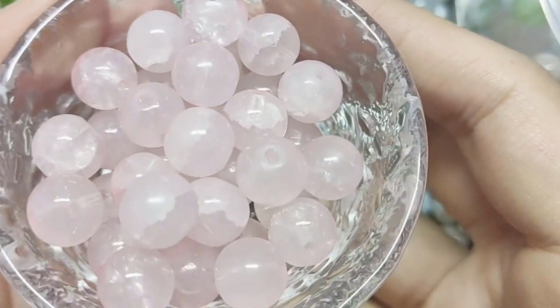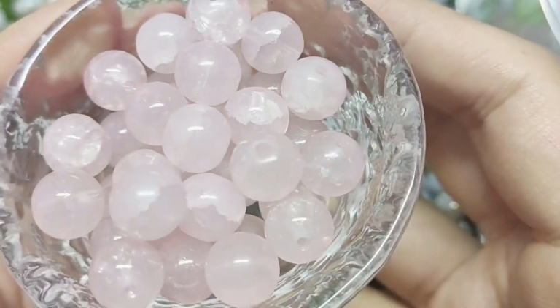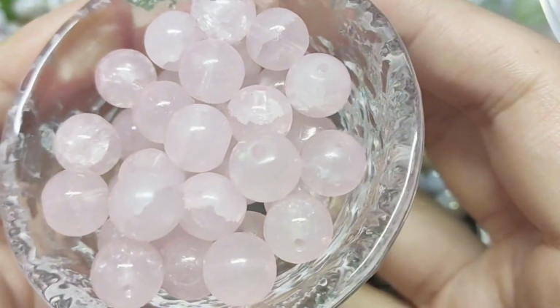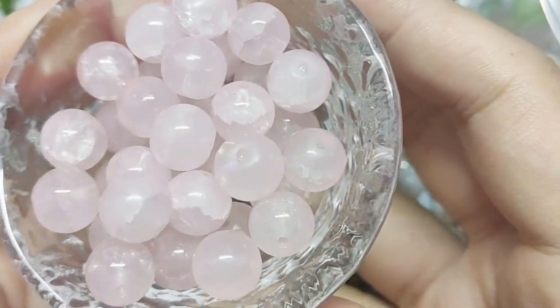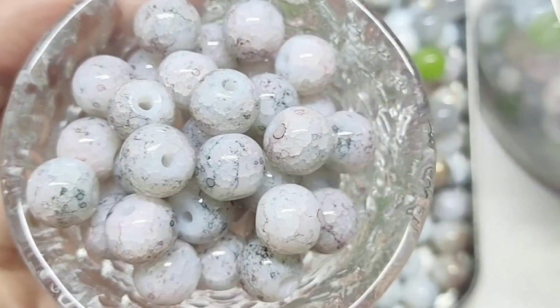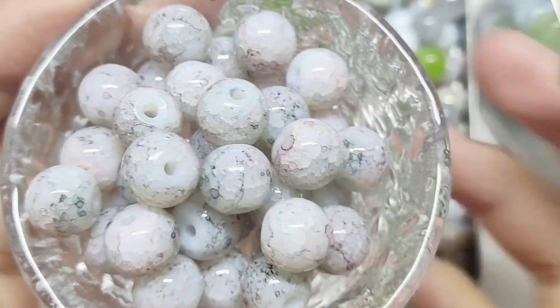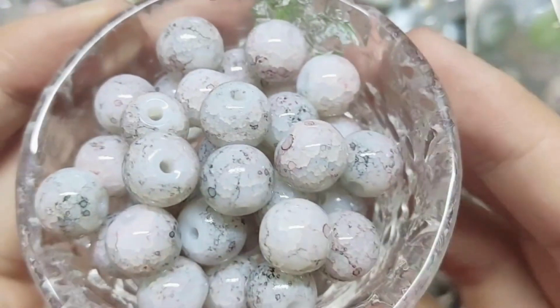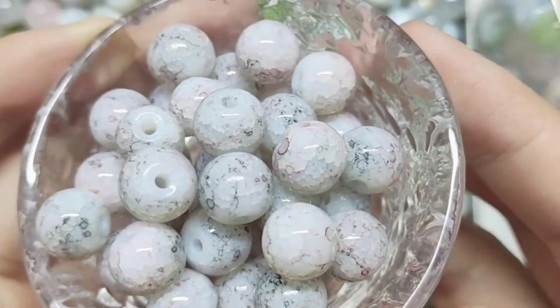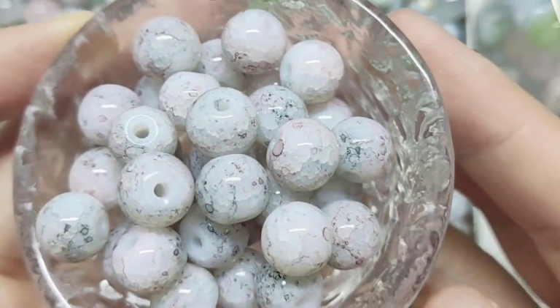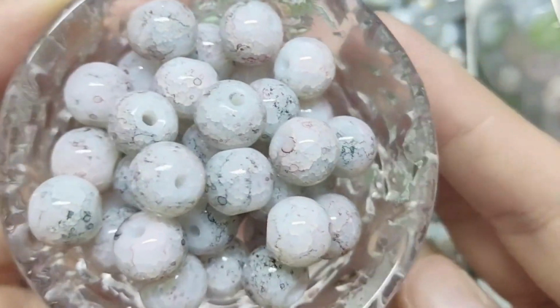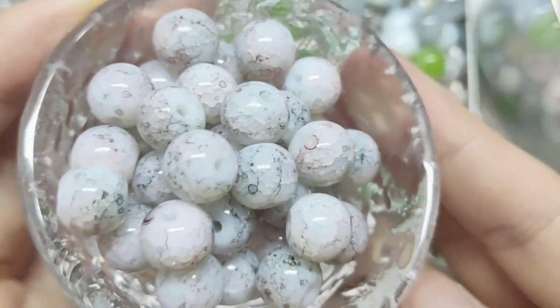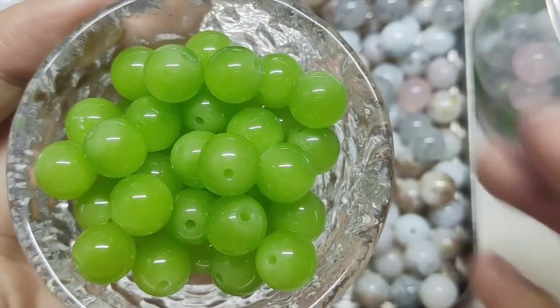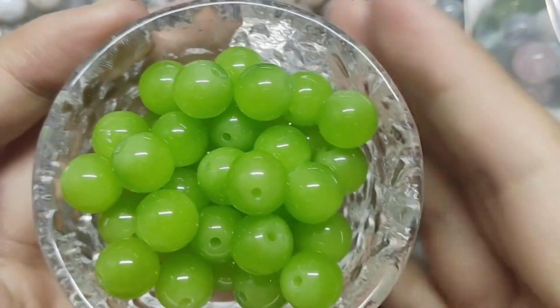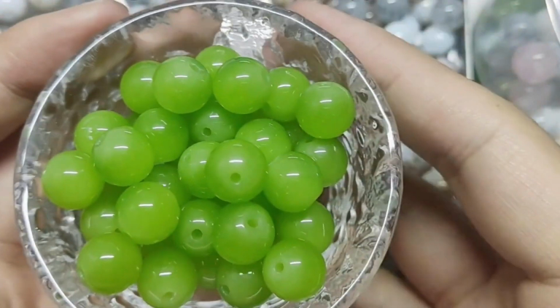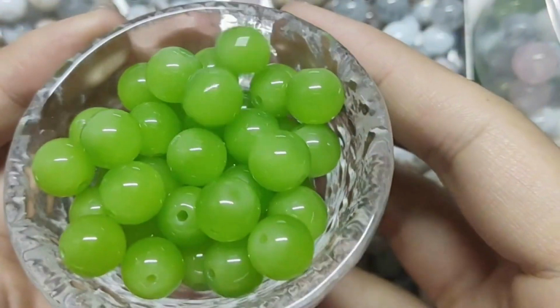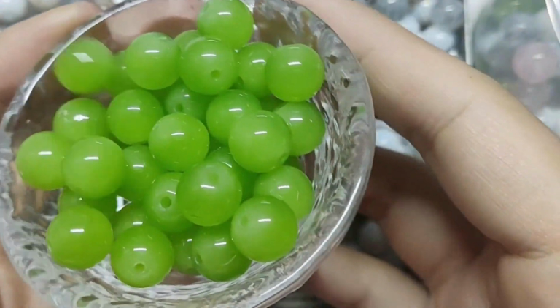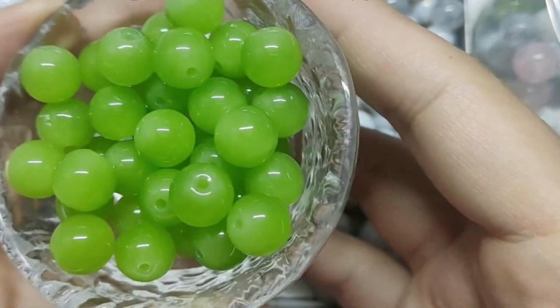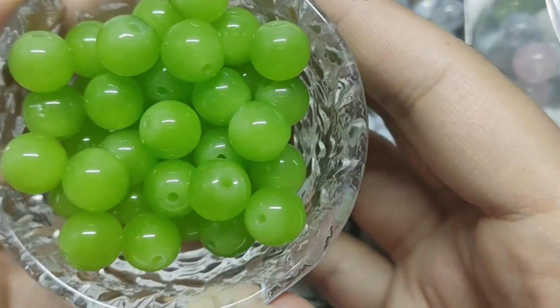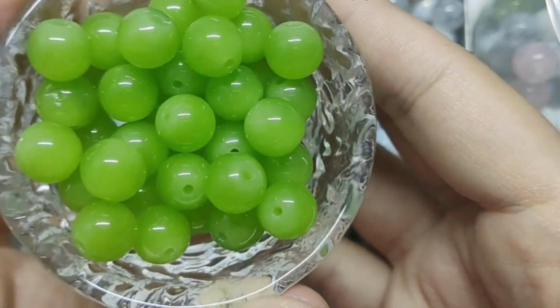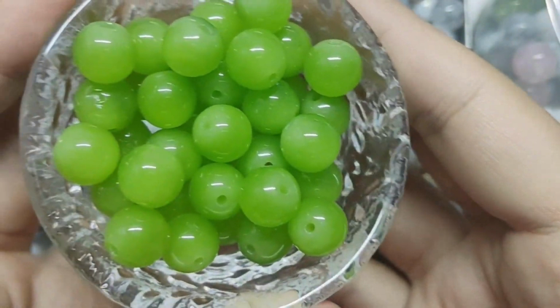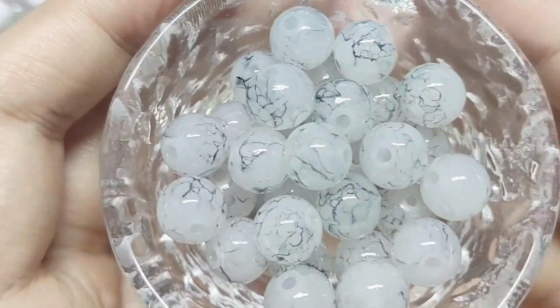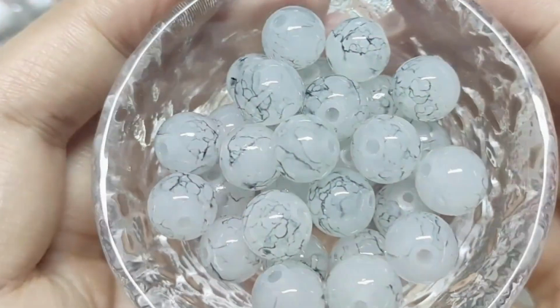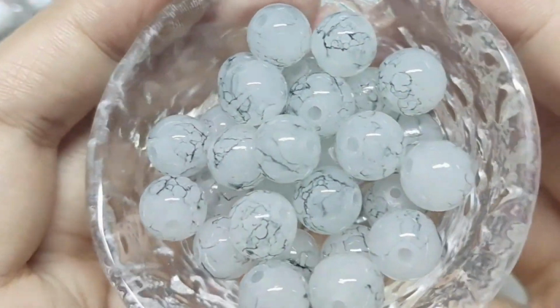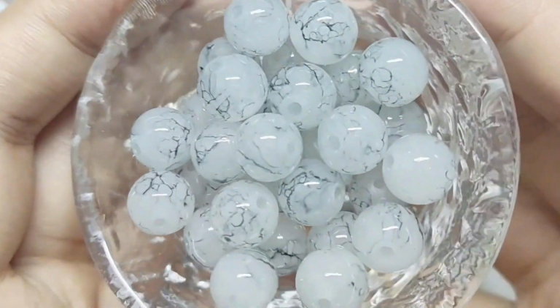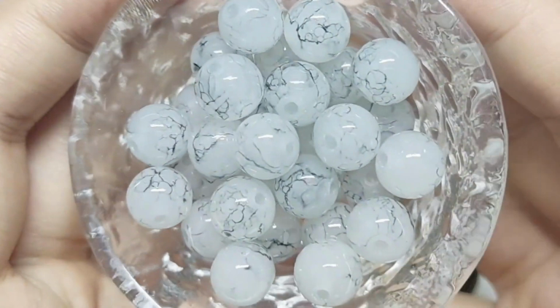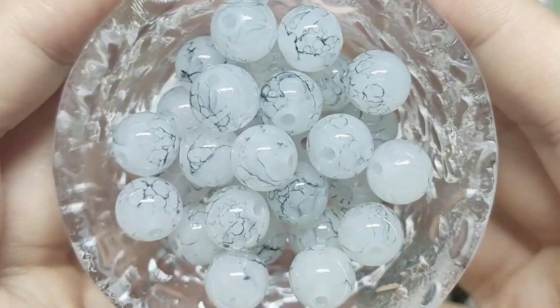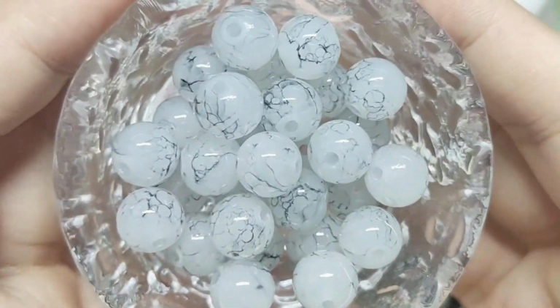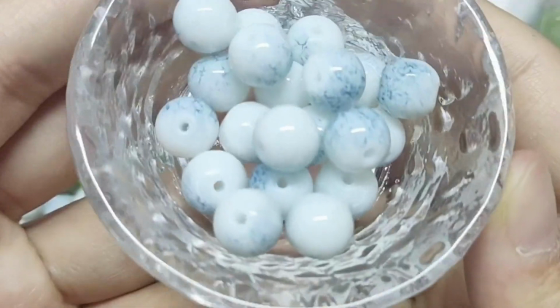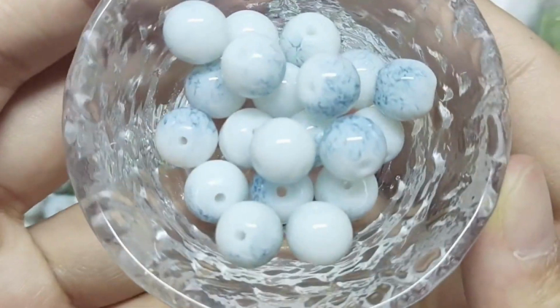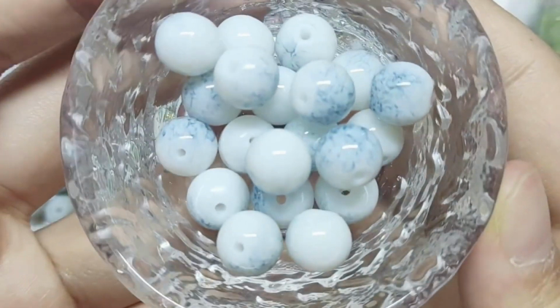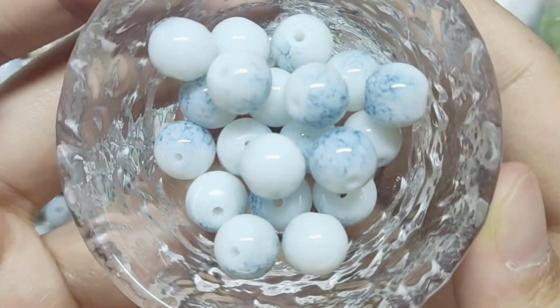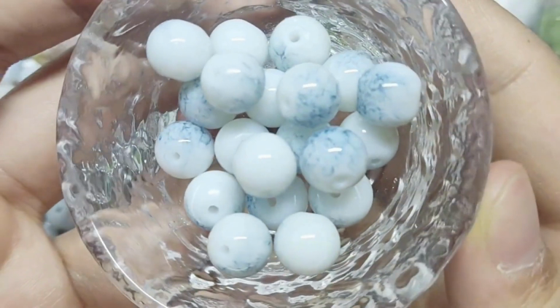This one has pink silk threads. And this one is smoother than the last dragon fake color. It has a black pattern on the light head.